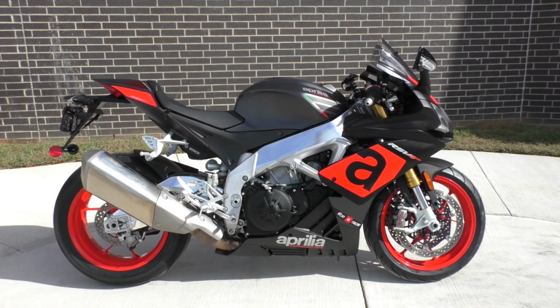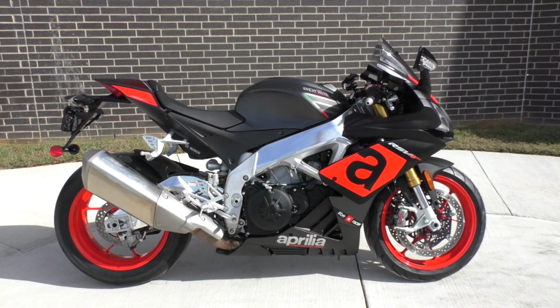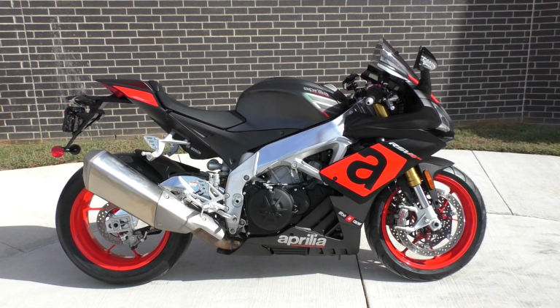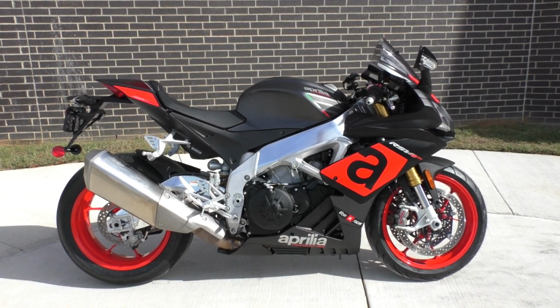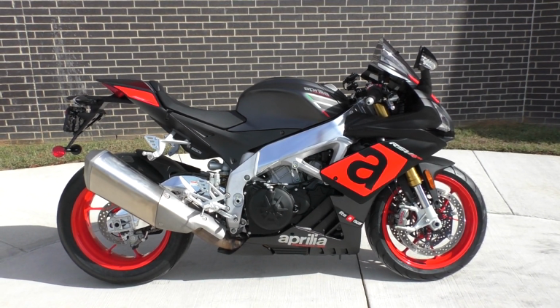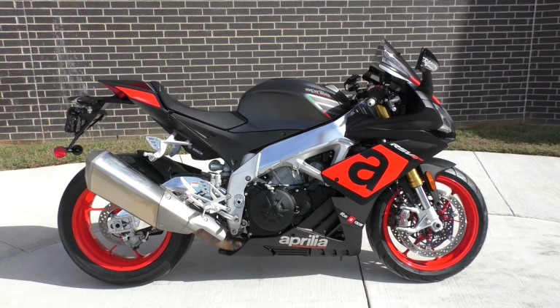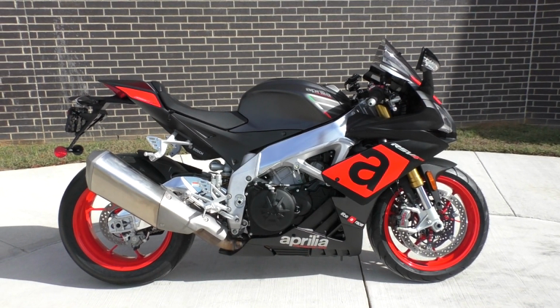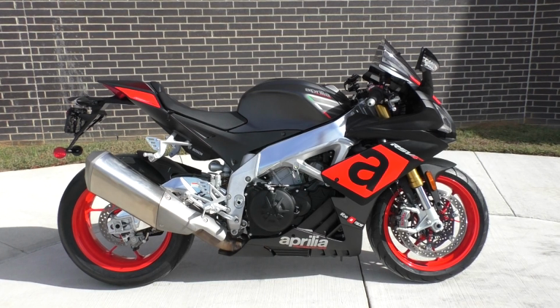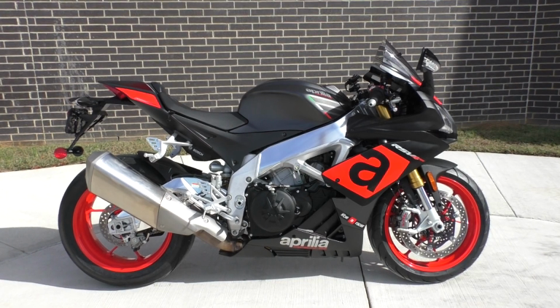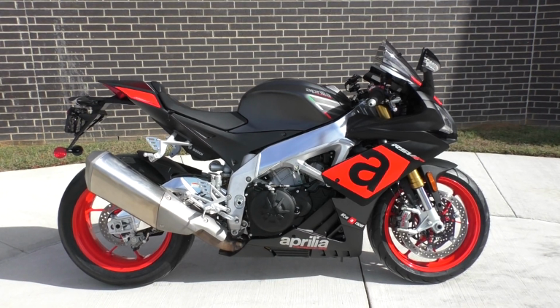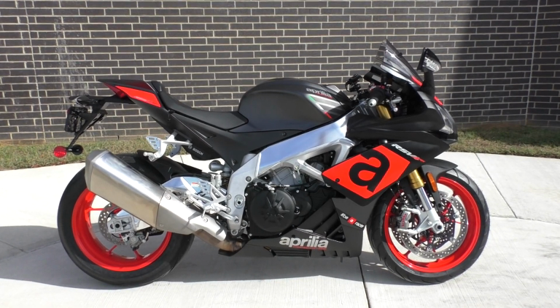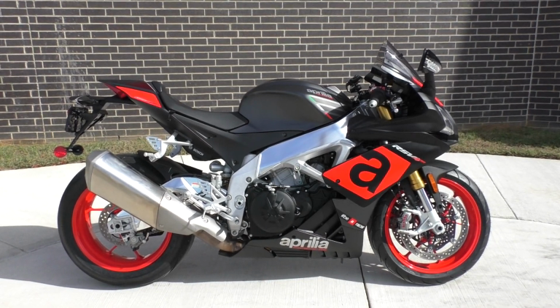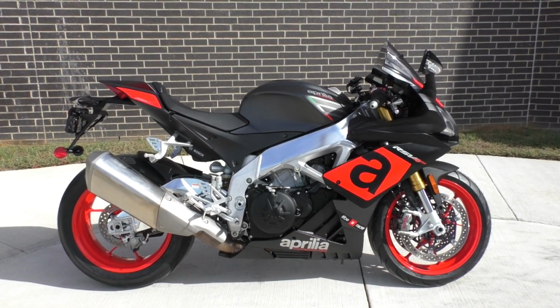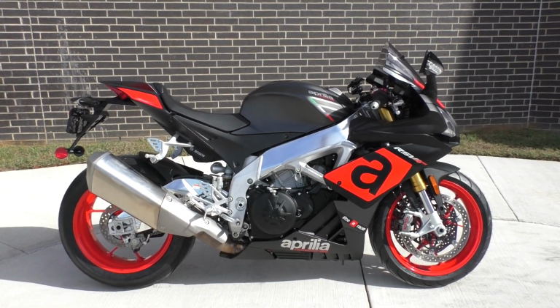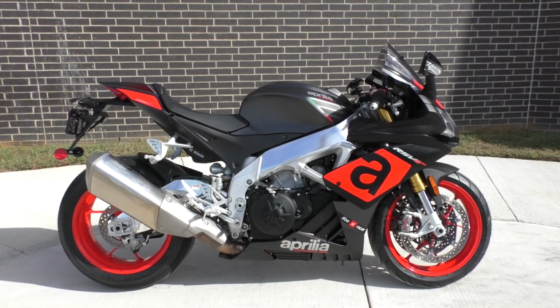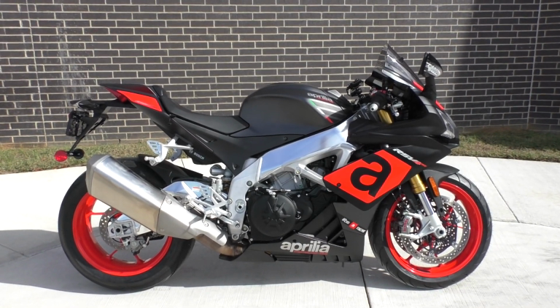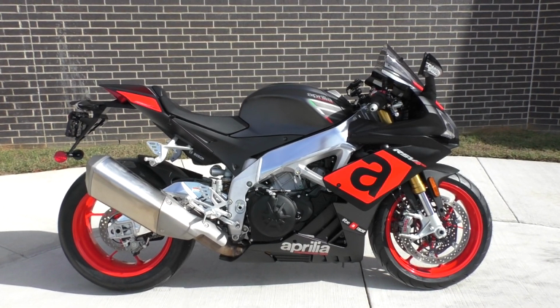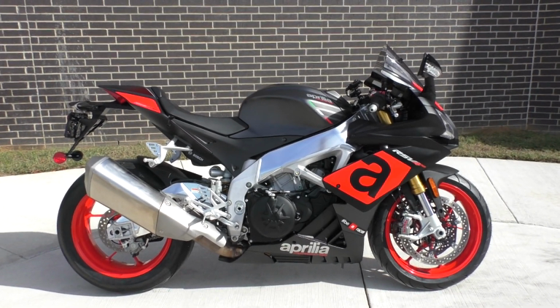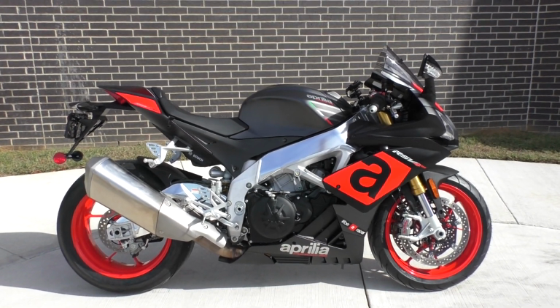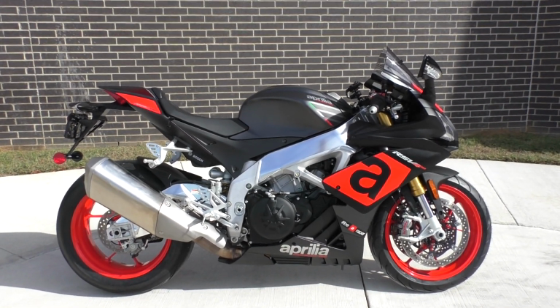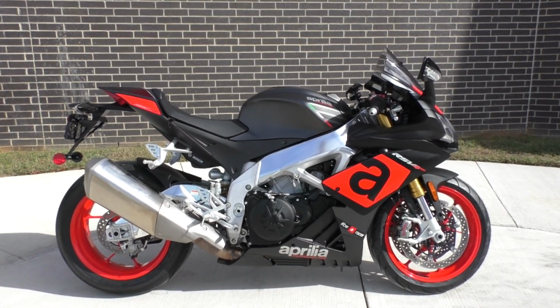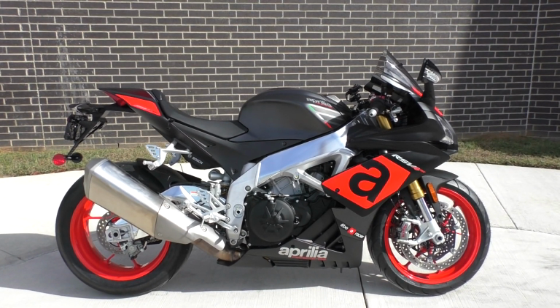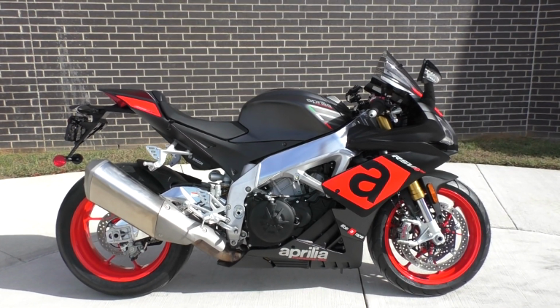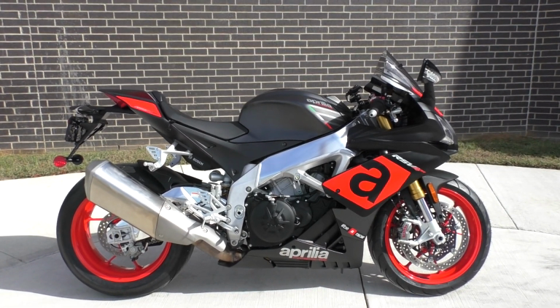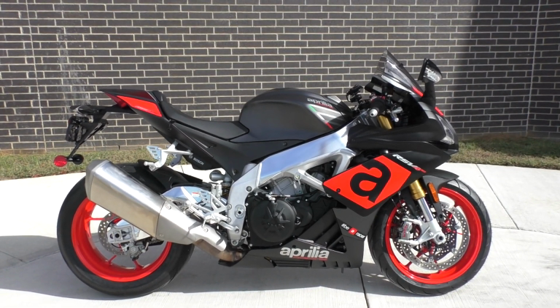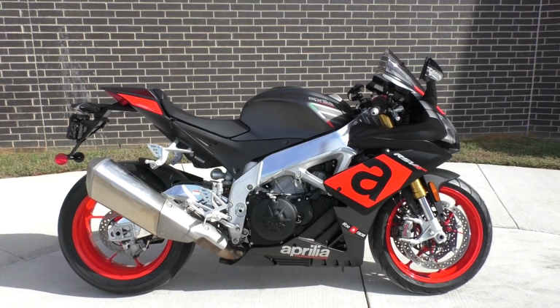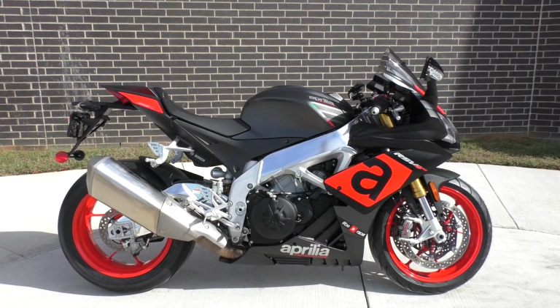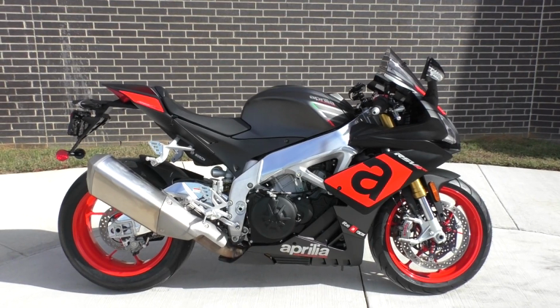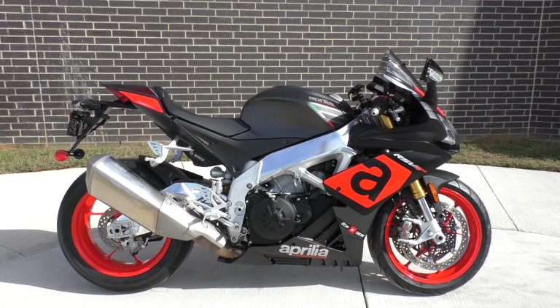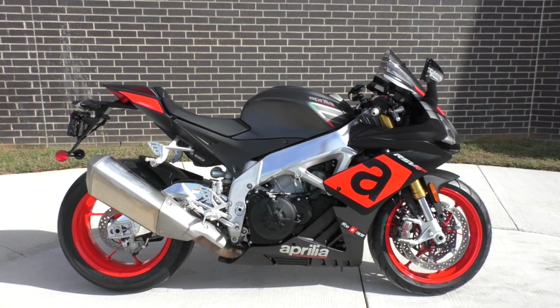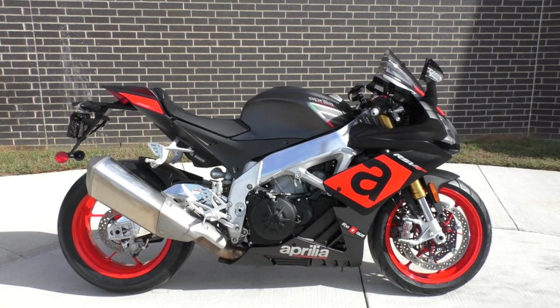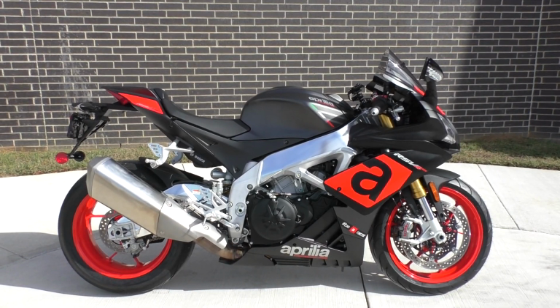200 horsepower, 85 foot-pound torque, 1000cc V4 motor, 6-speed transmission. This thing is wicked fast.